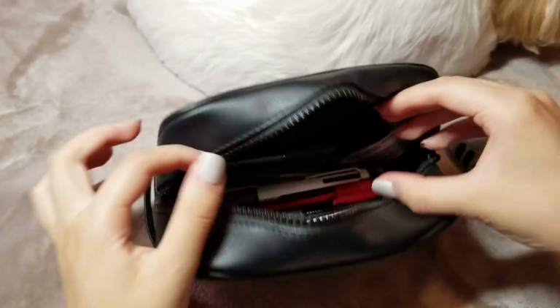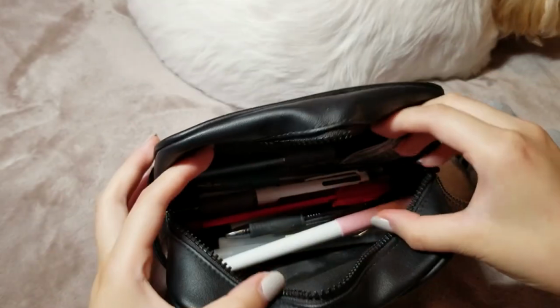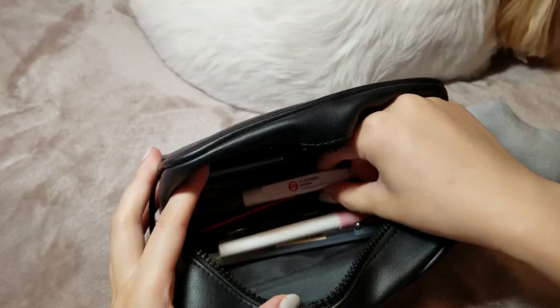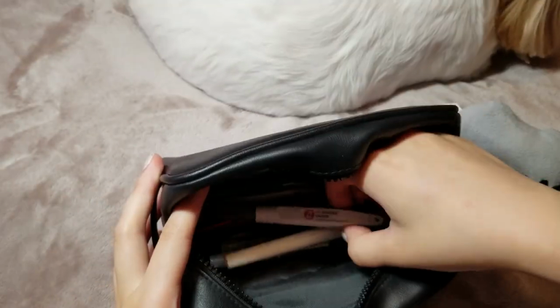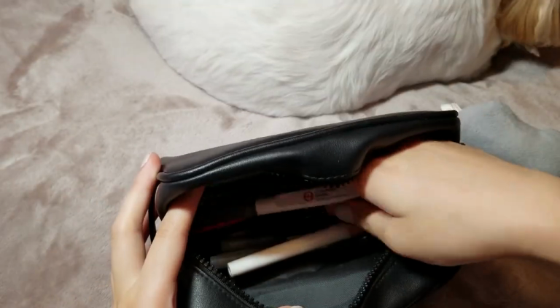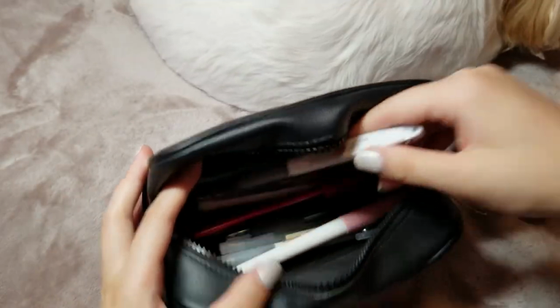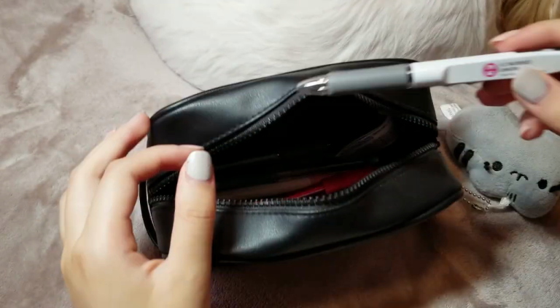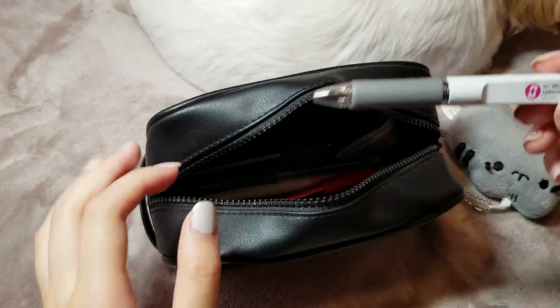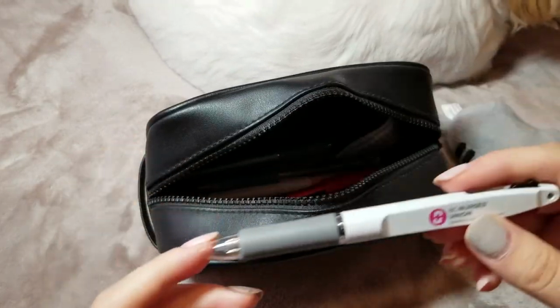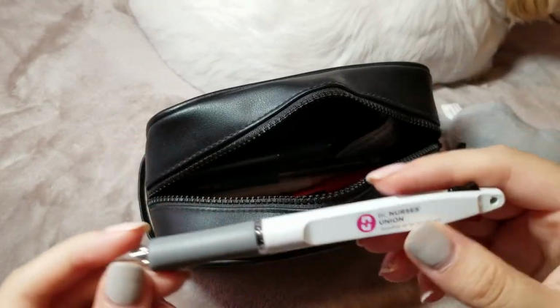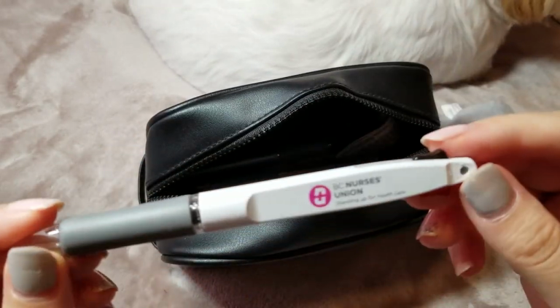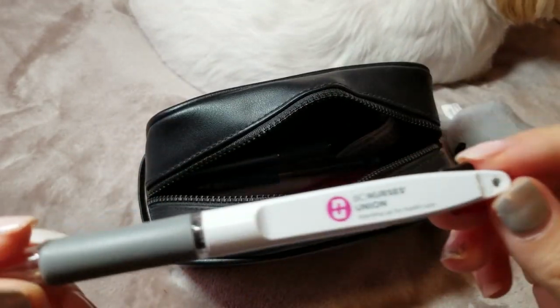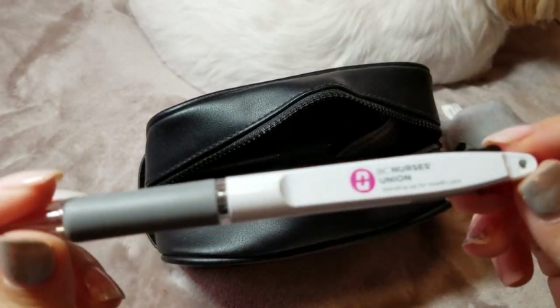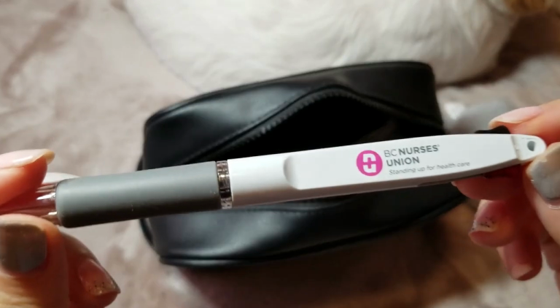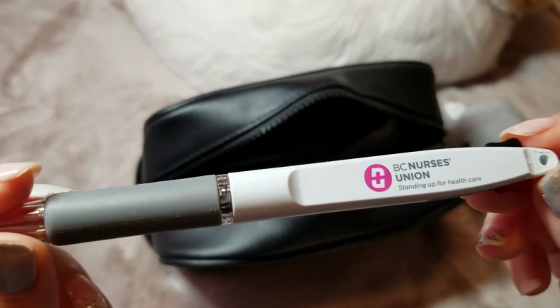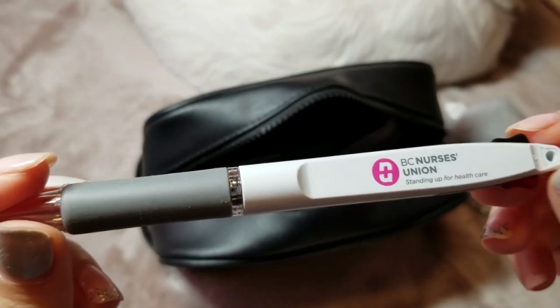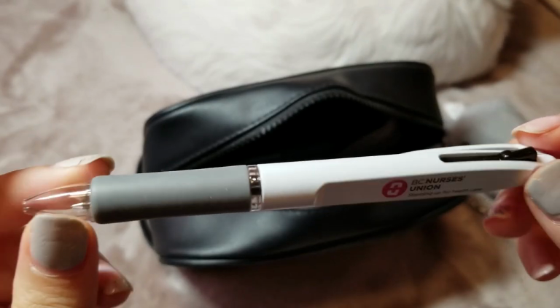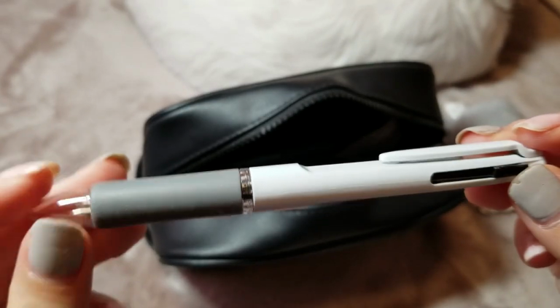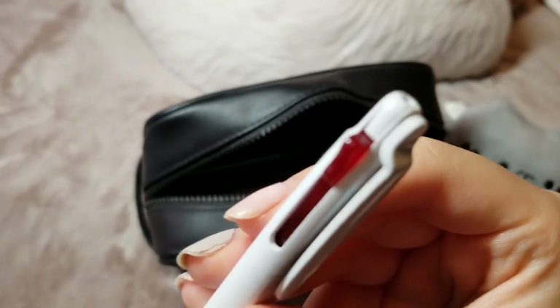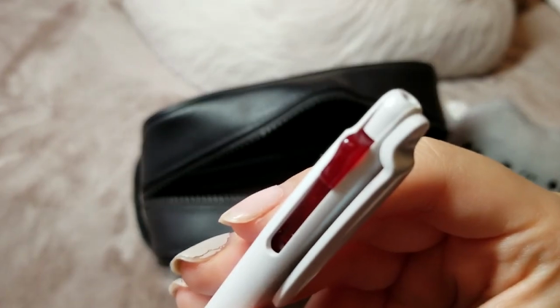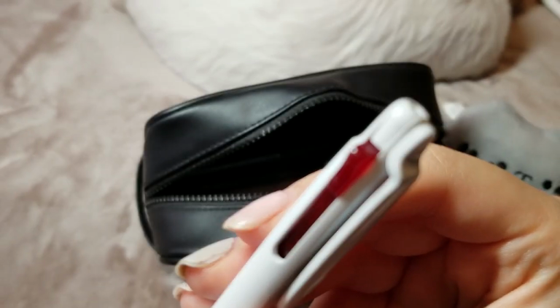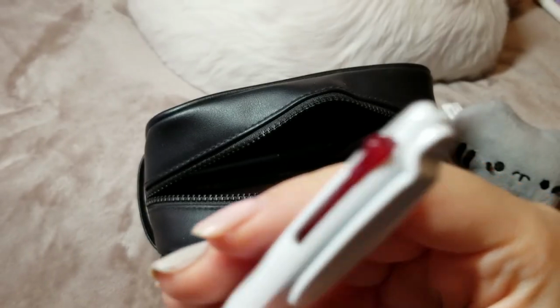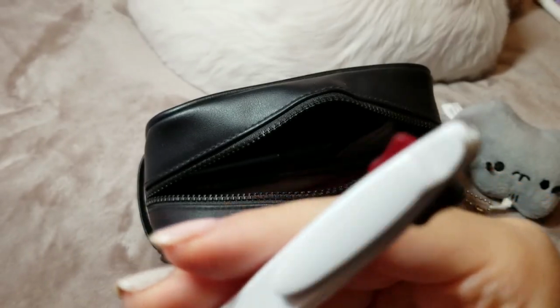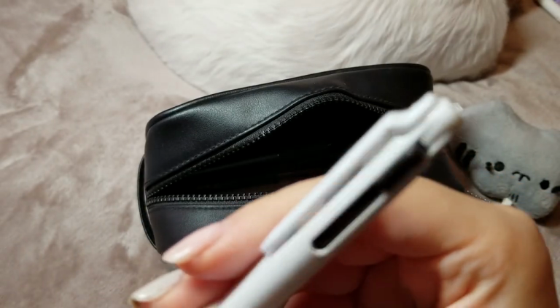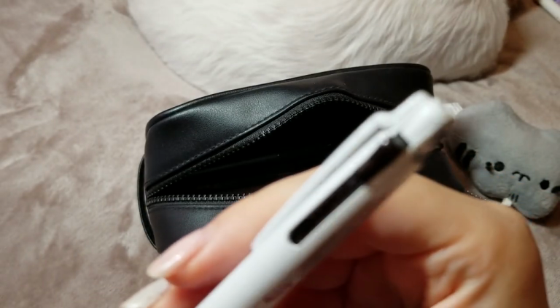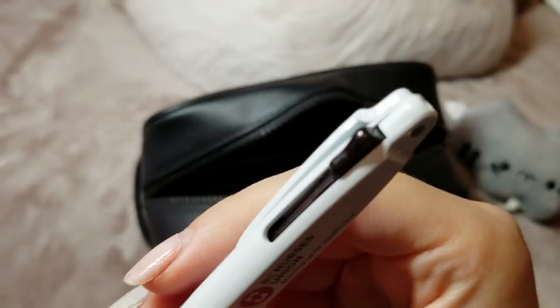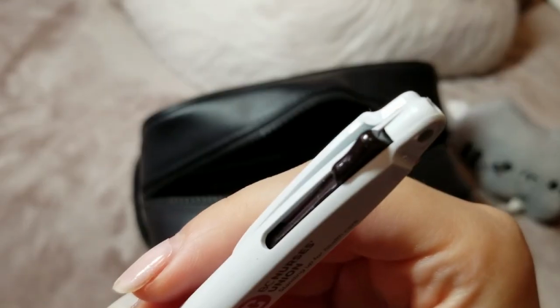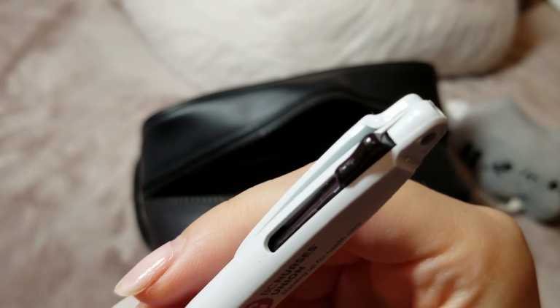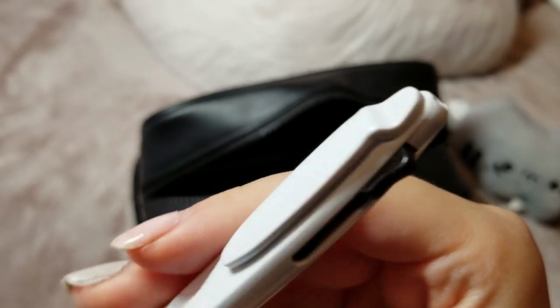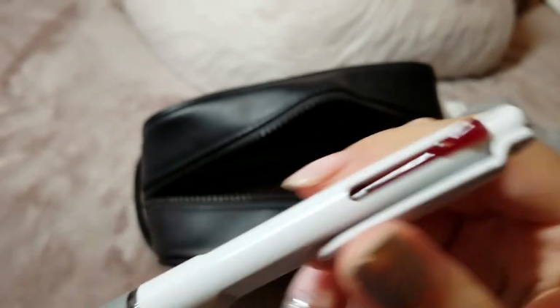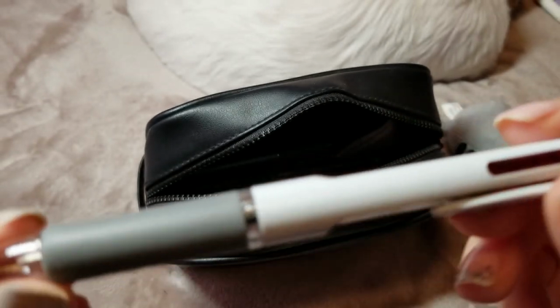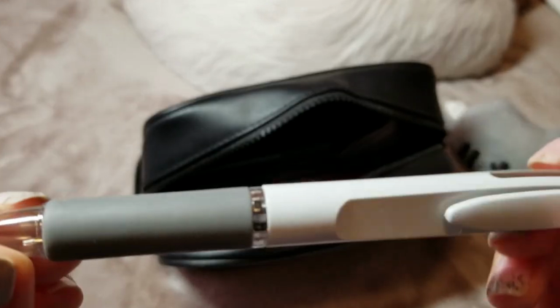And then I have a fancy BCNU pen. It's multicolored — it has black ink and red ink in the pen. I'm definitely going to be using this pen a lot in my clinical this coming semester.